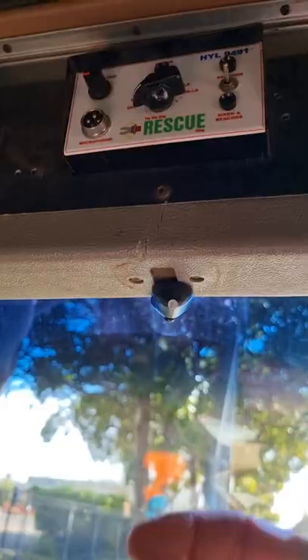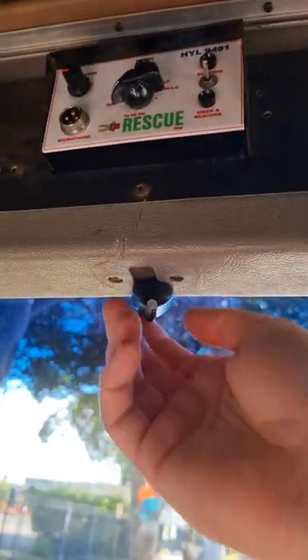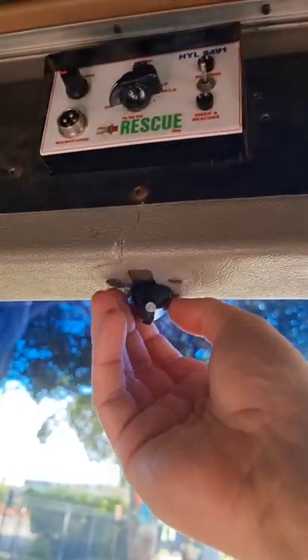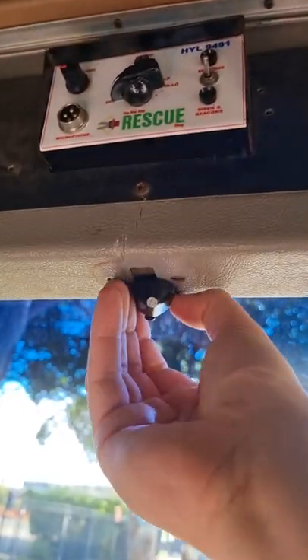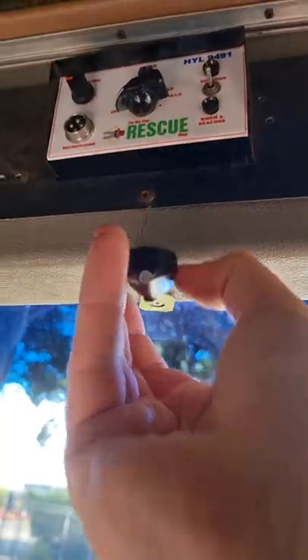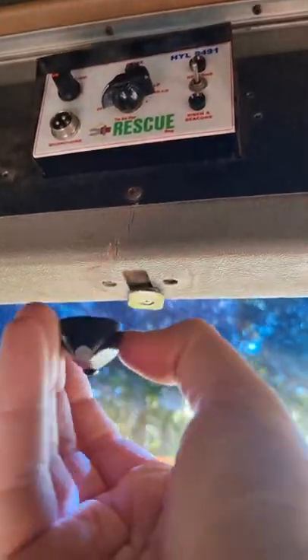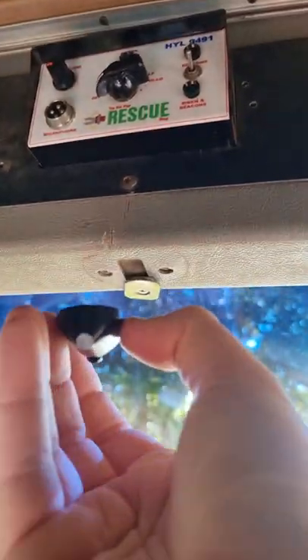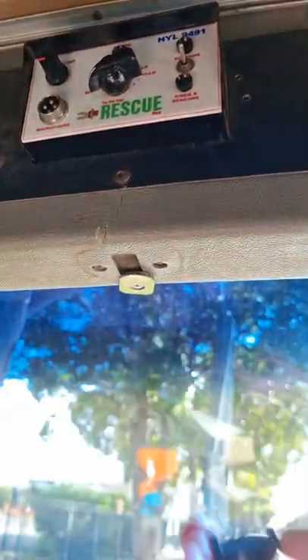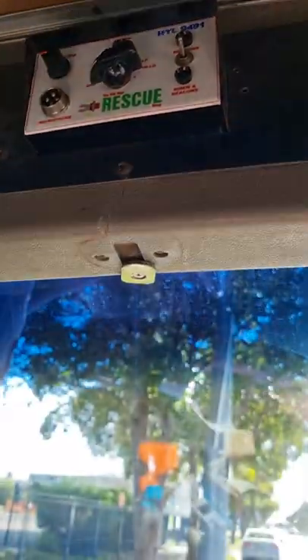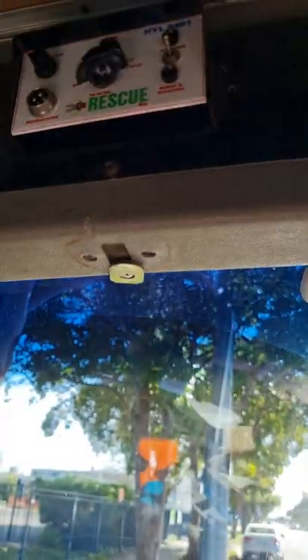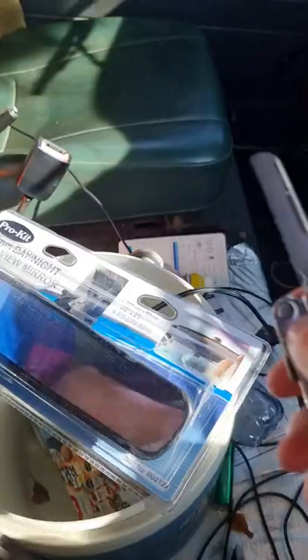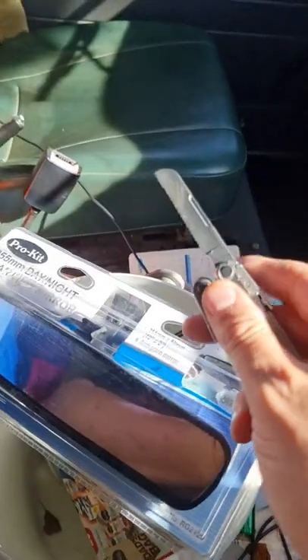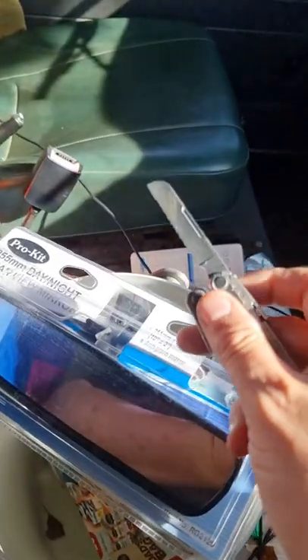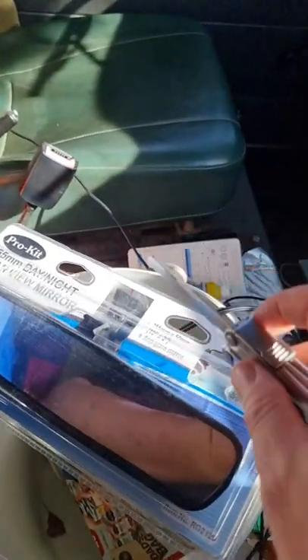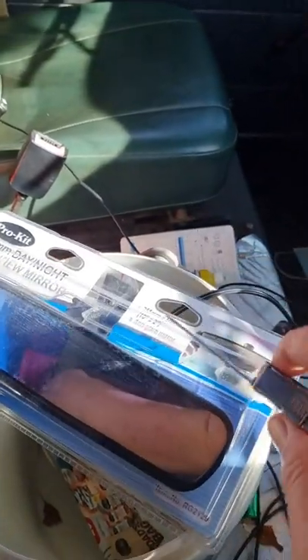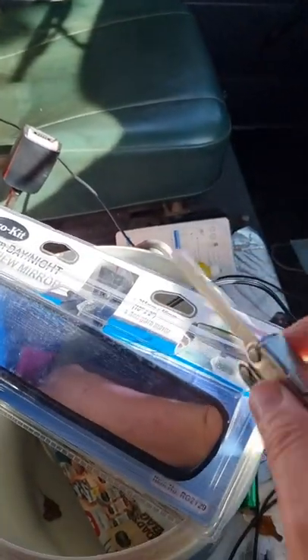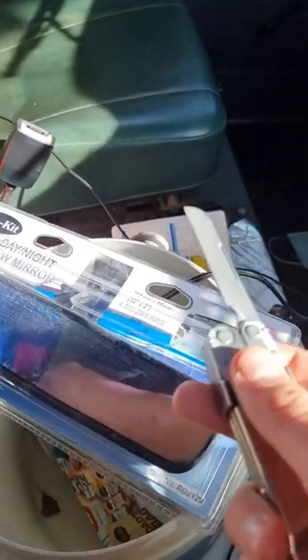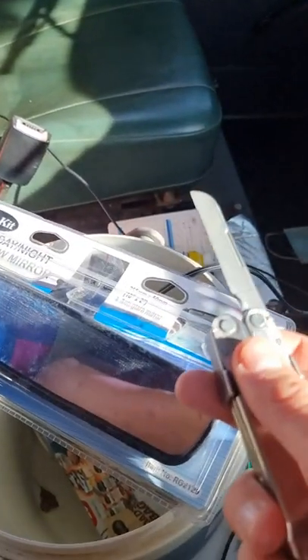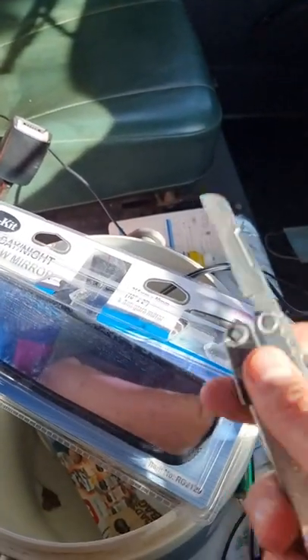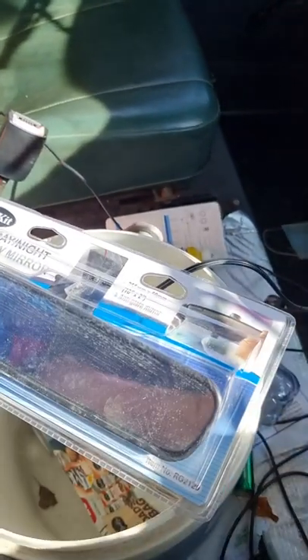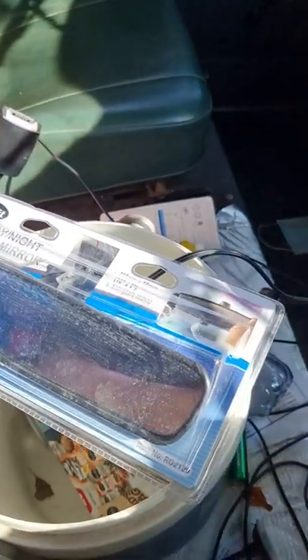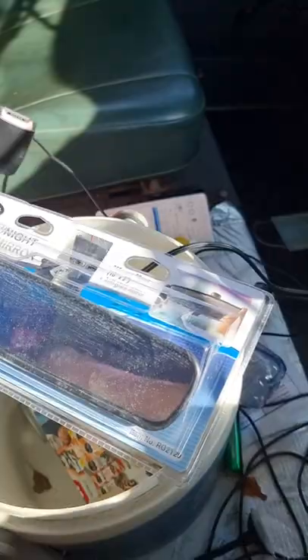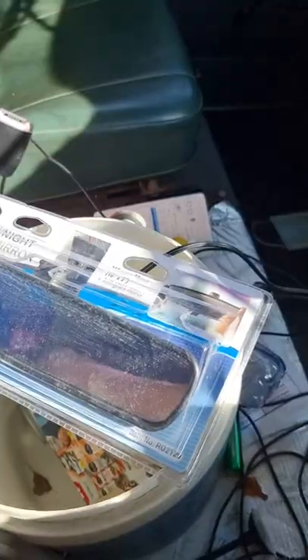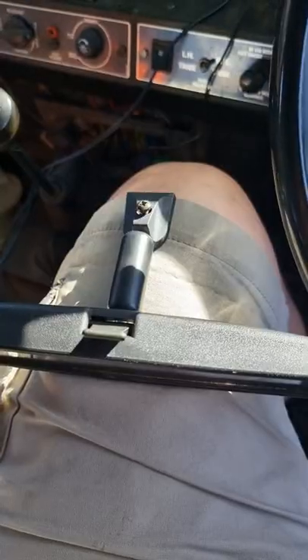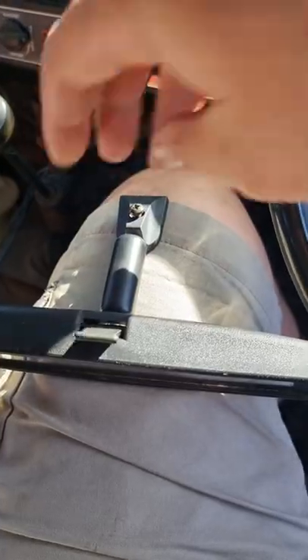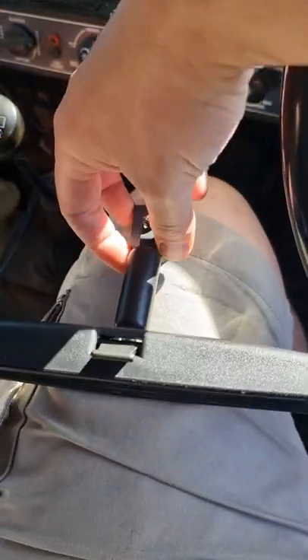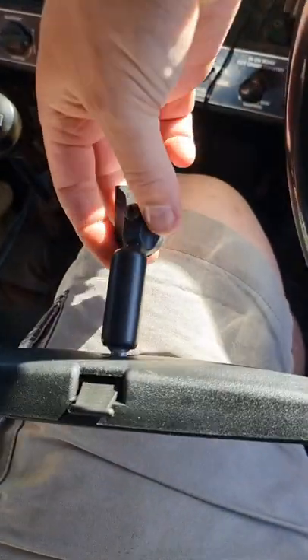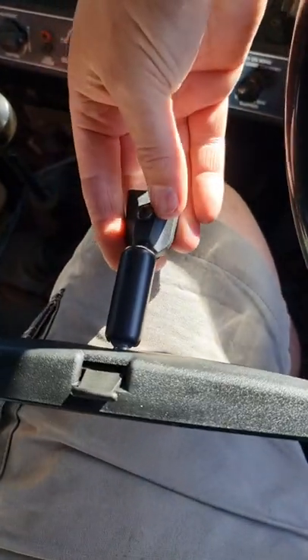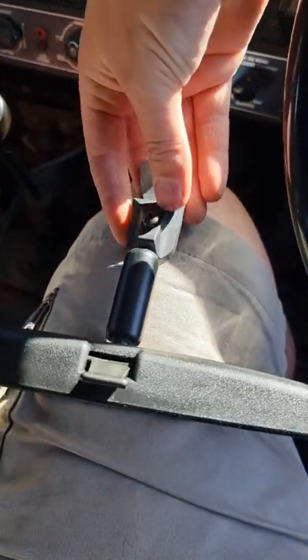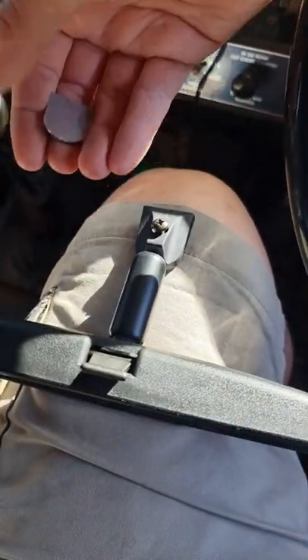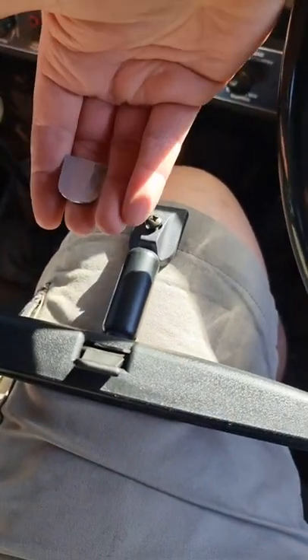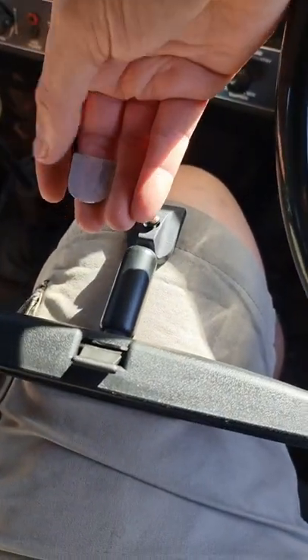Alright, first step: remove the old block. Next step: open the packet and try not to slice my finger off. Next step: remove the block out of the new one.